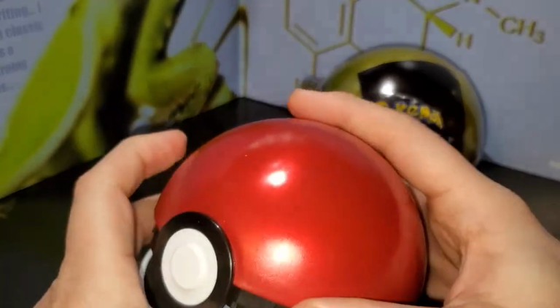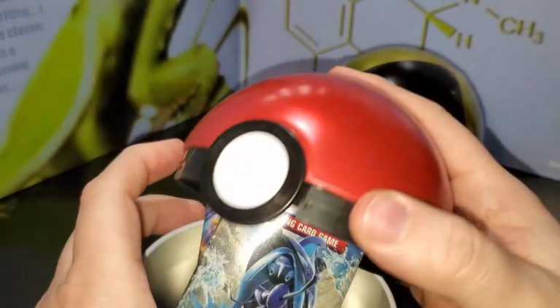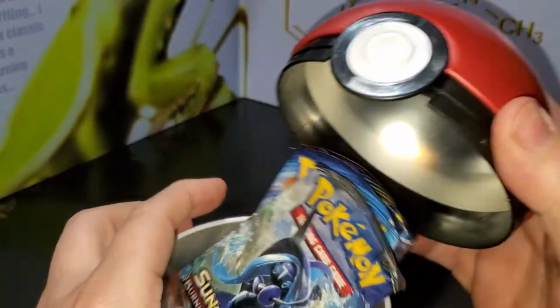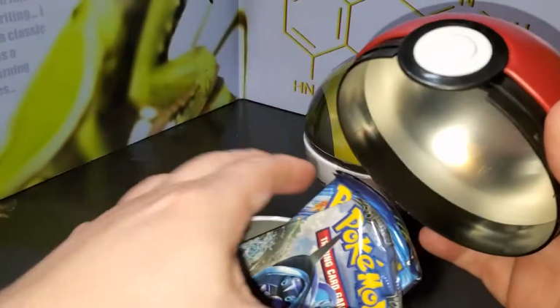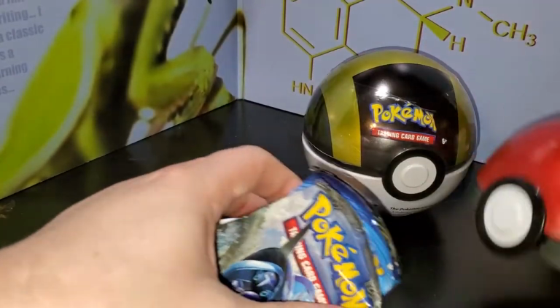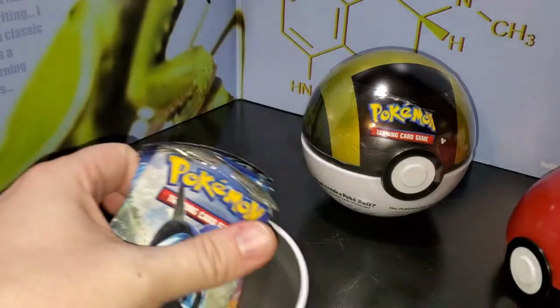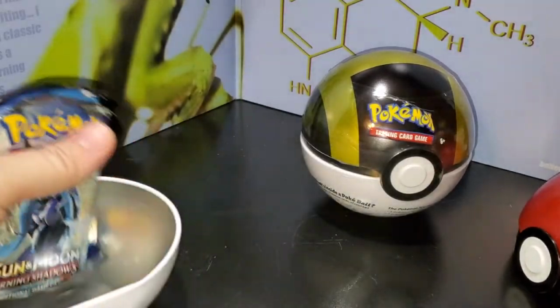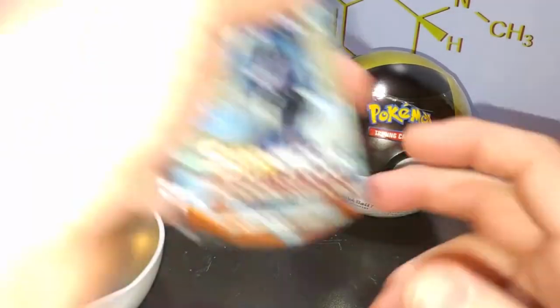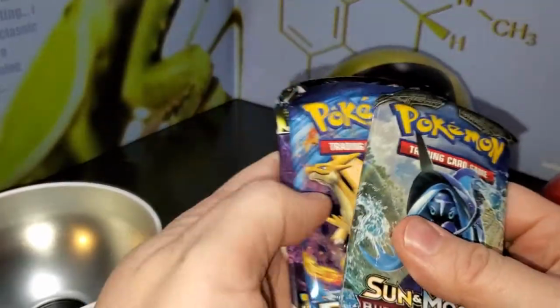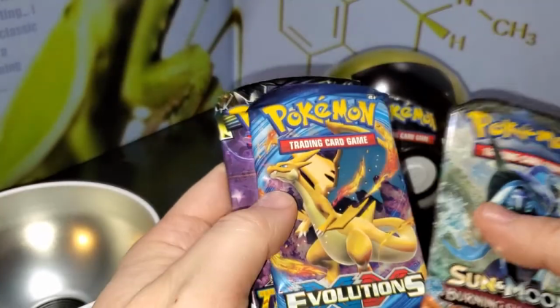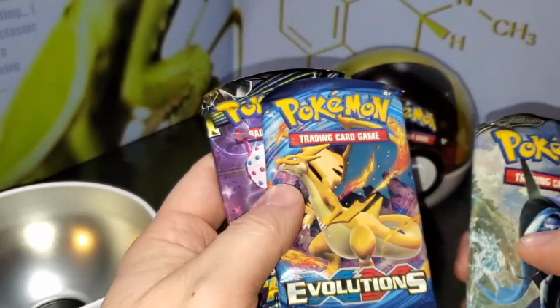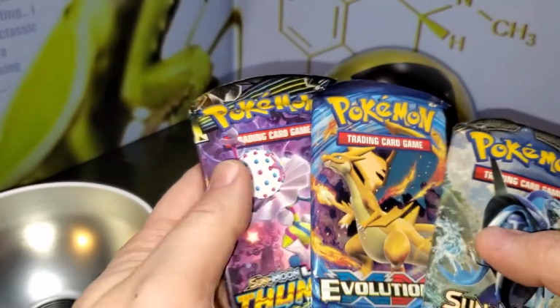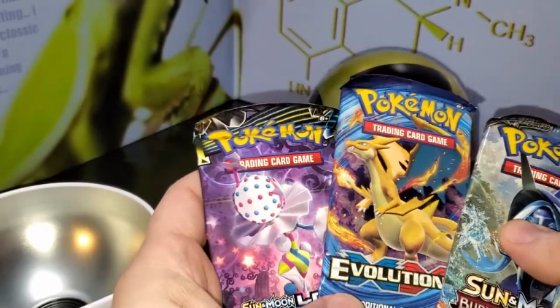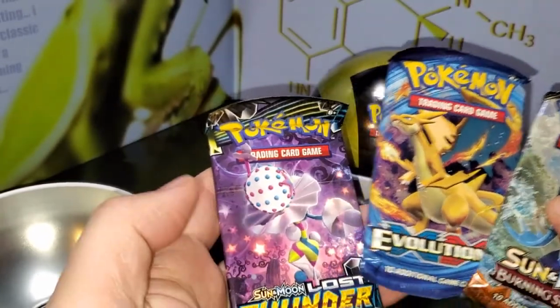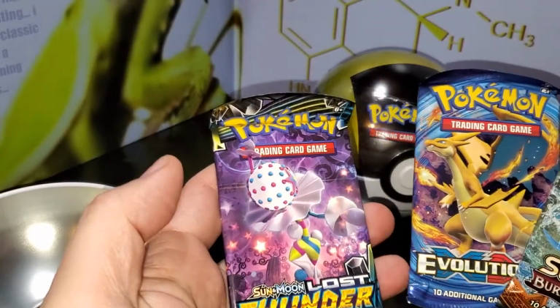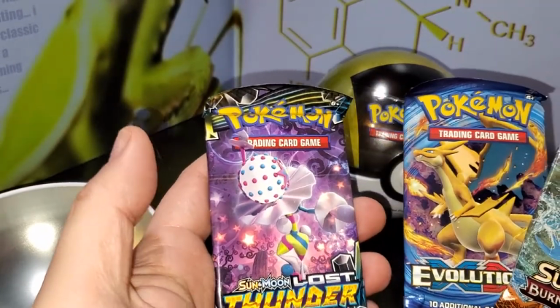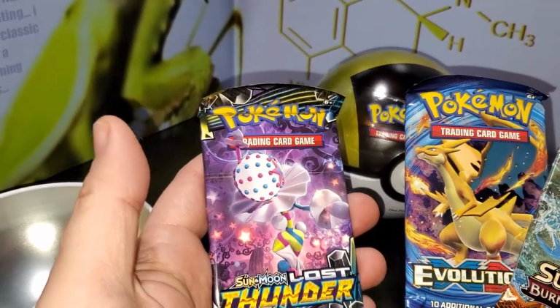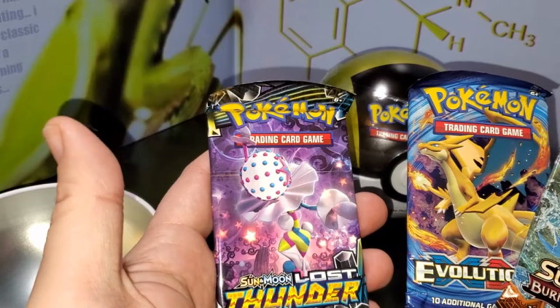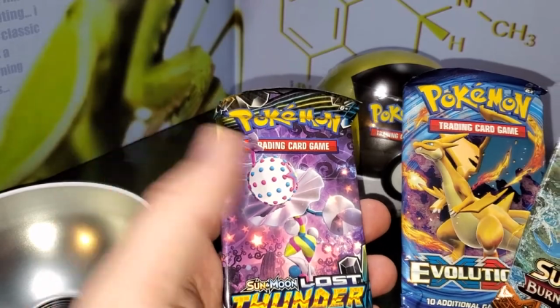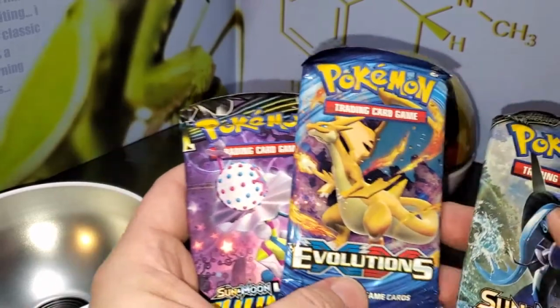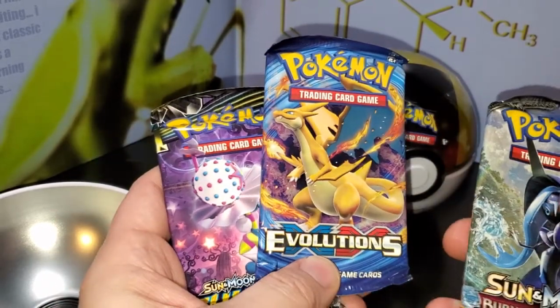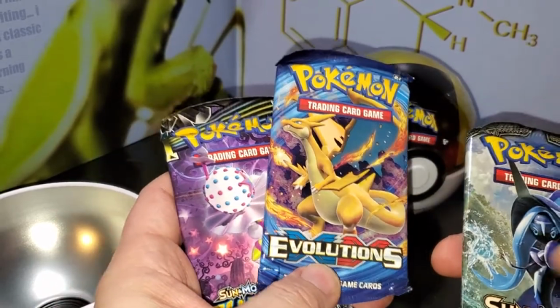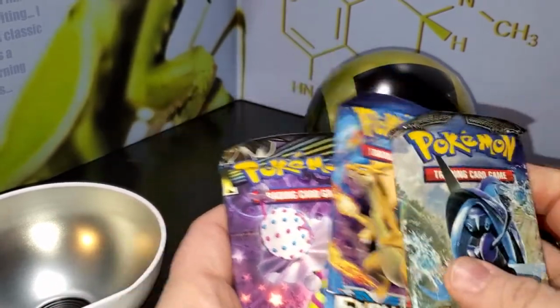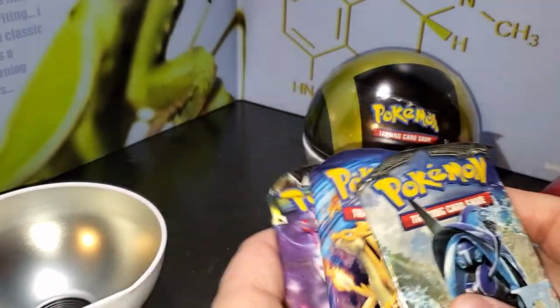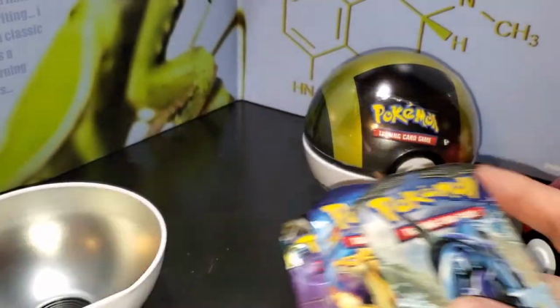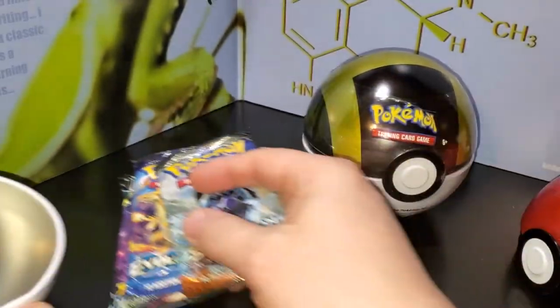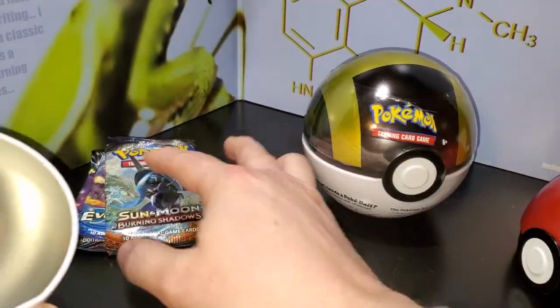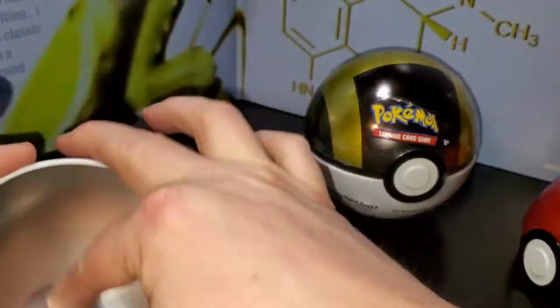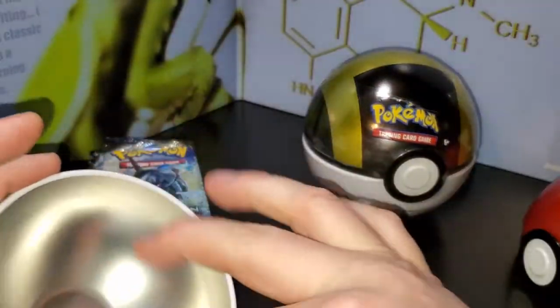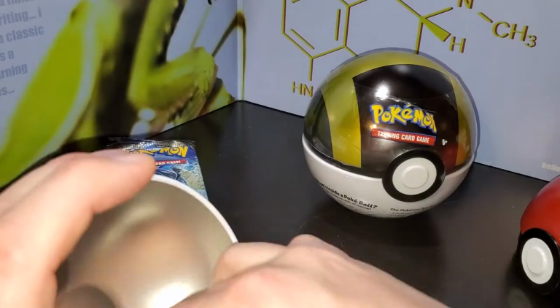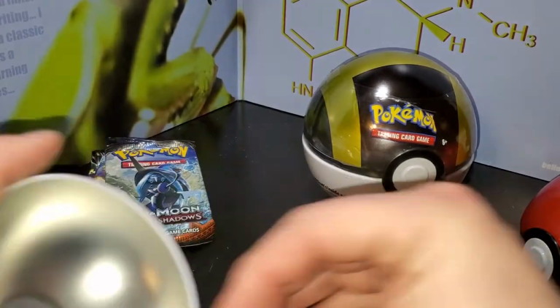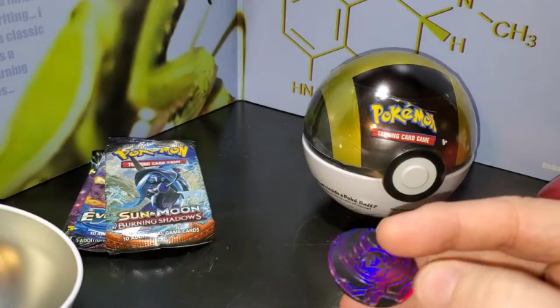Okay, see what we got - did we get an XY? We did get an XY, and a Sun Moon Lost Thunder. Cool. Okay, put those right there and we'll see what the other one came with.